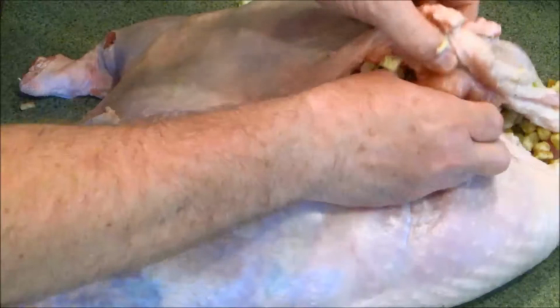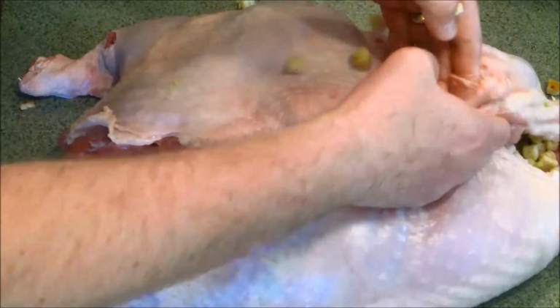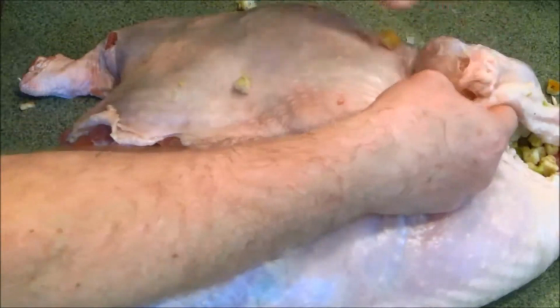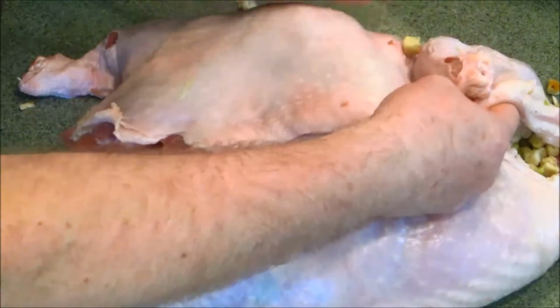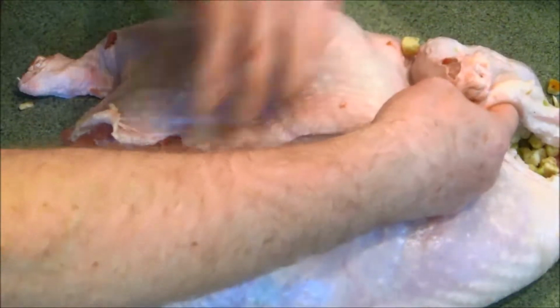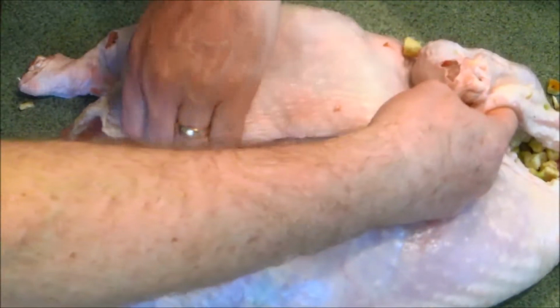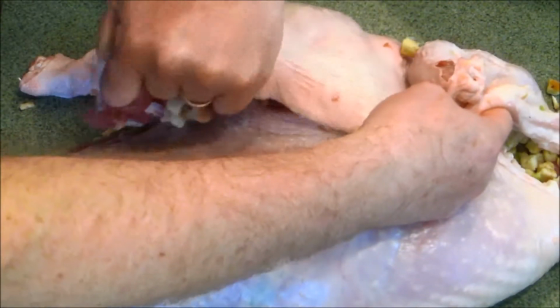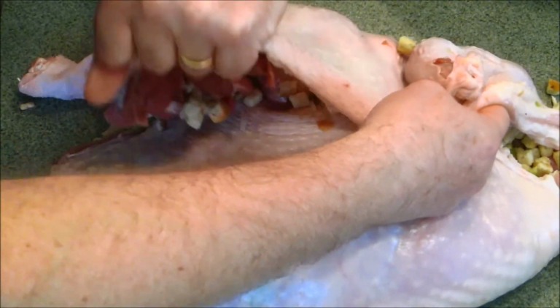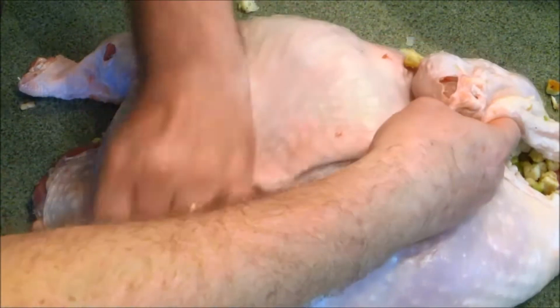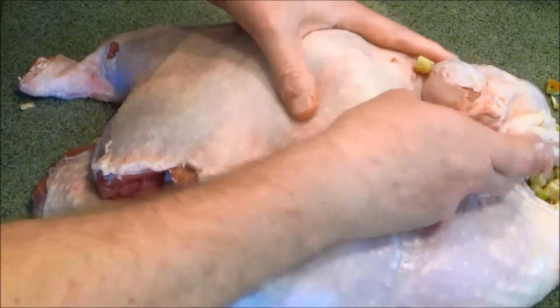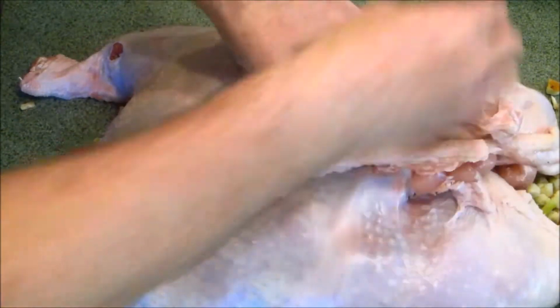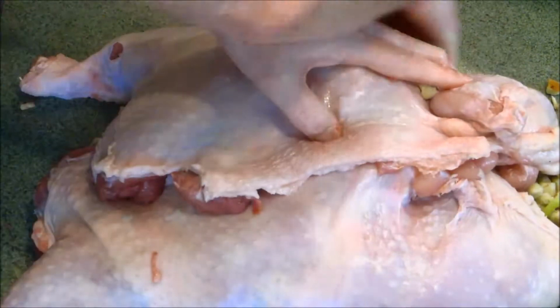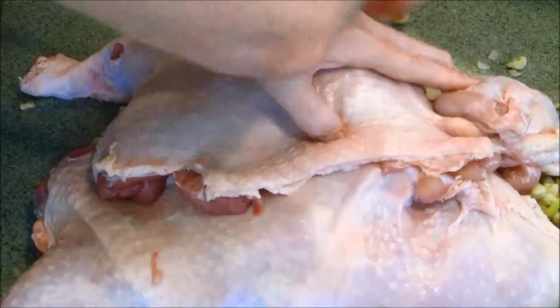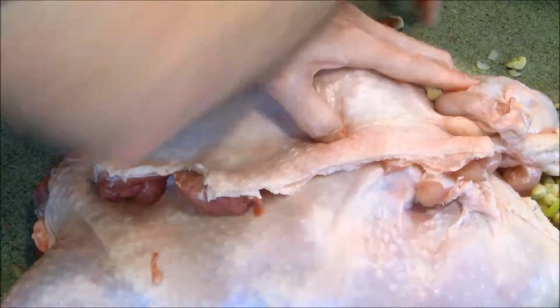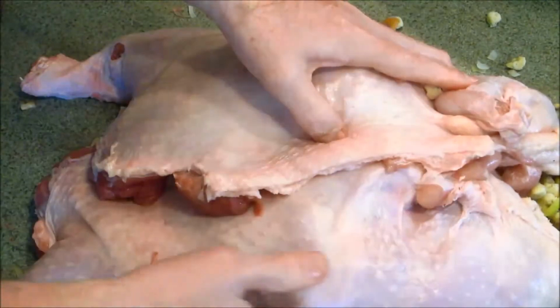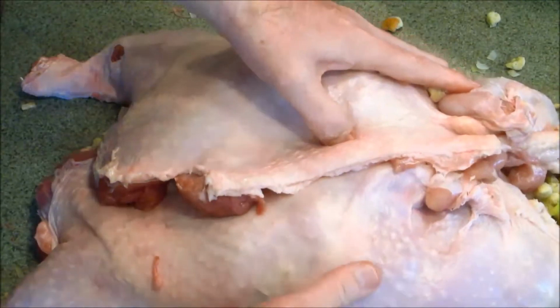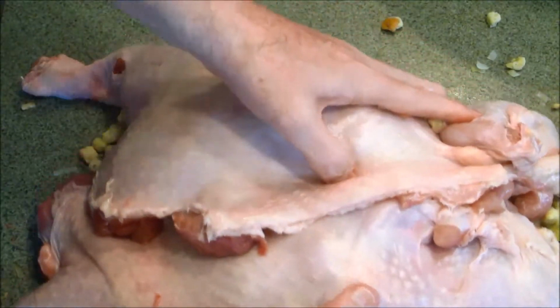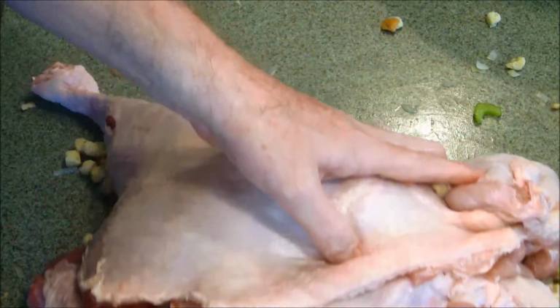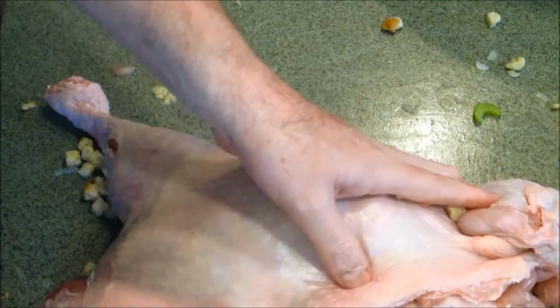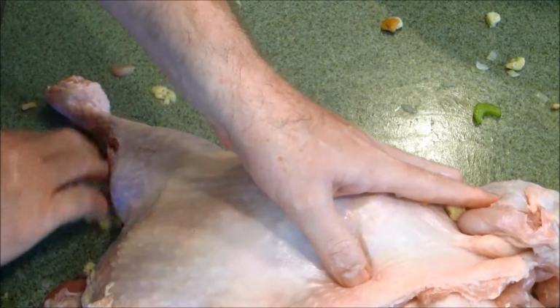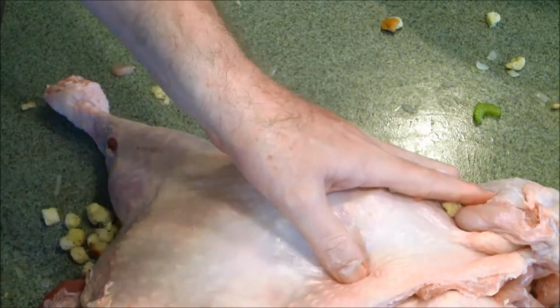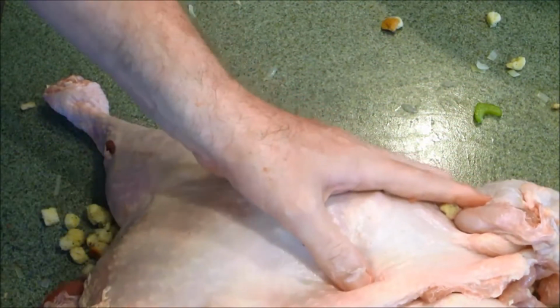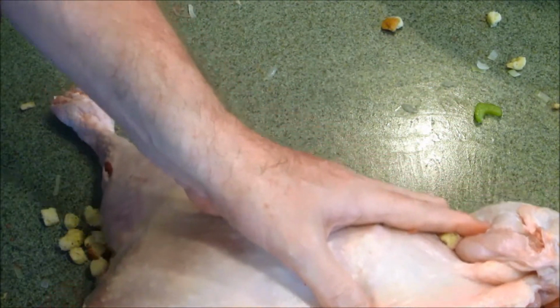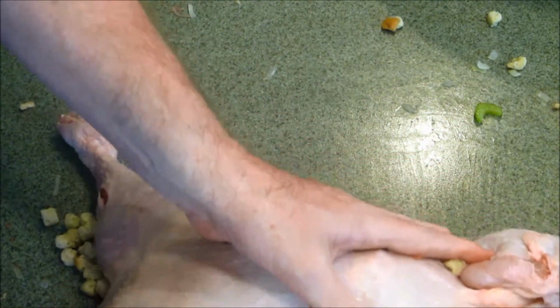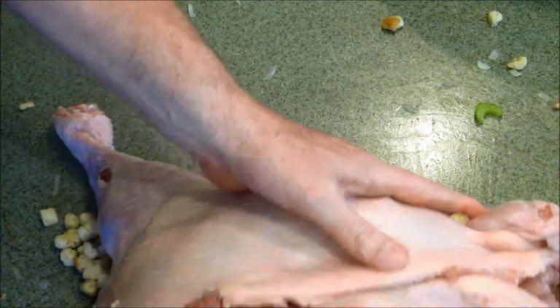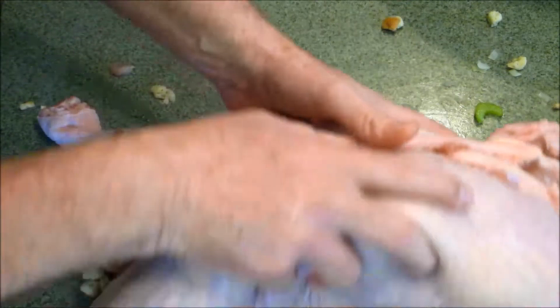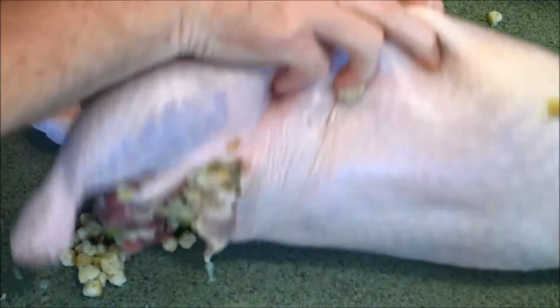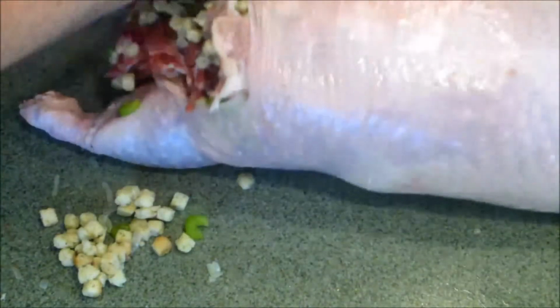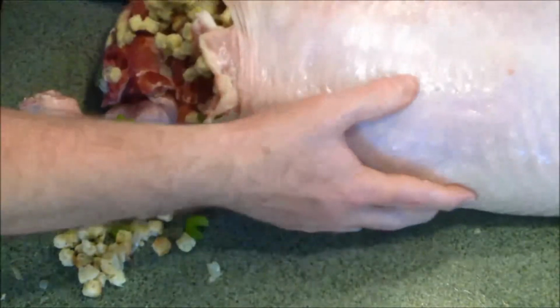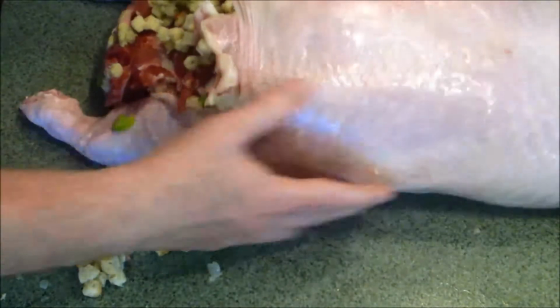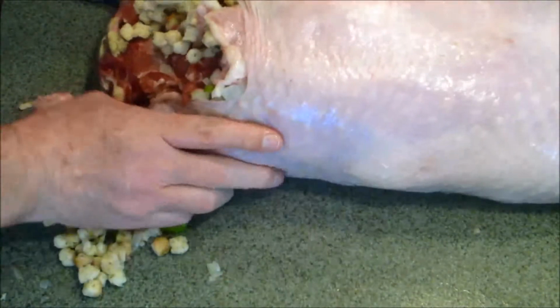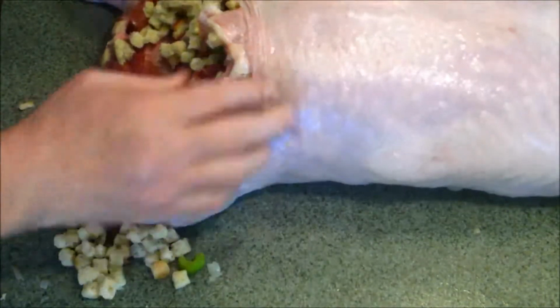We're going to get this loosely put together like so, I bring this across like so, and then what we're going to do is turn him over. Bring him over here like so and we'll just roll him over just like that.